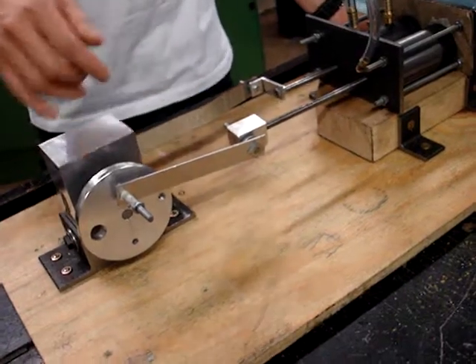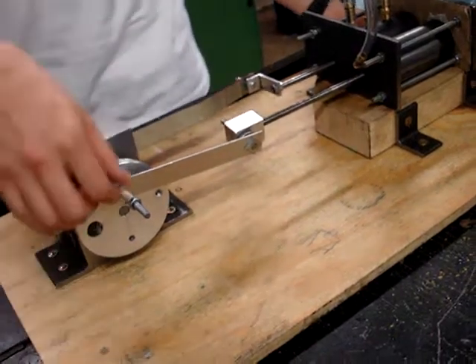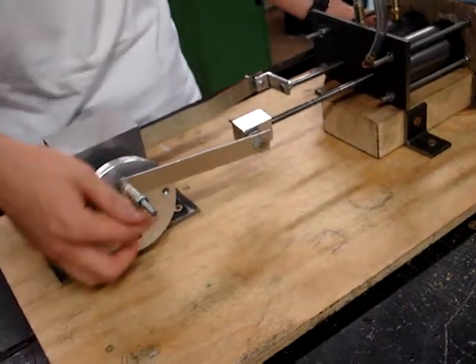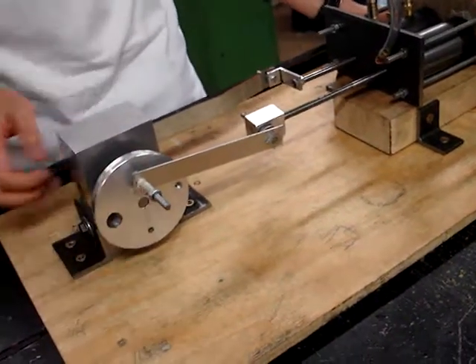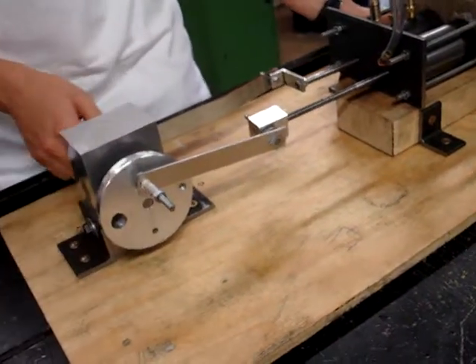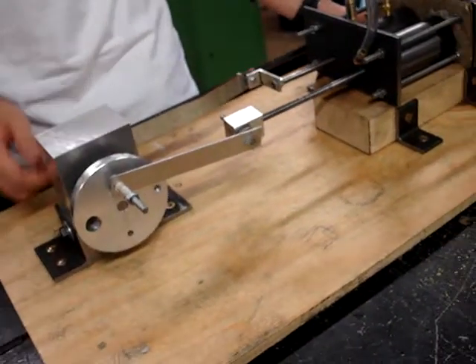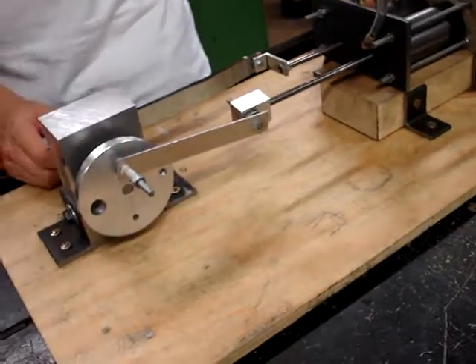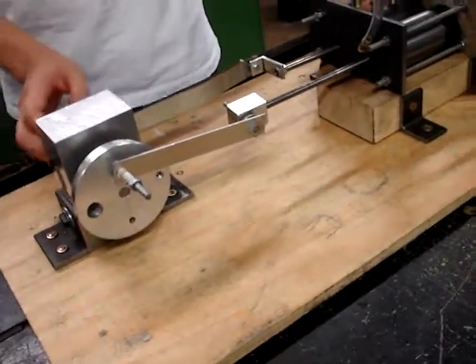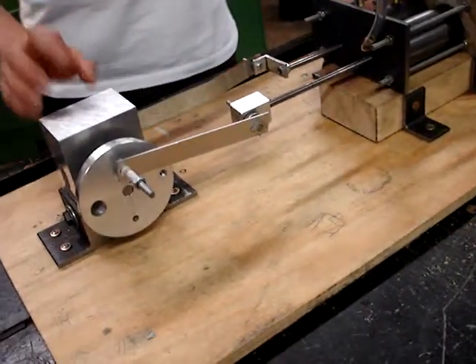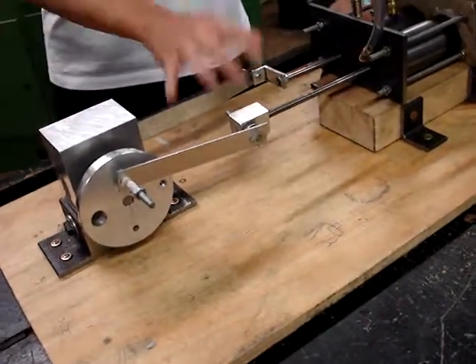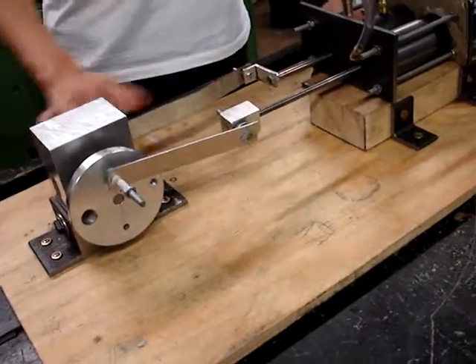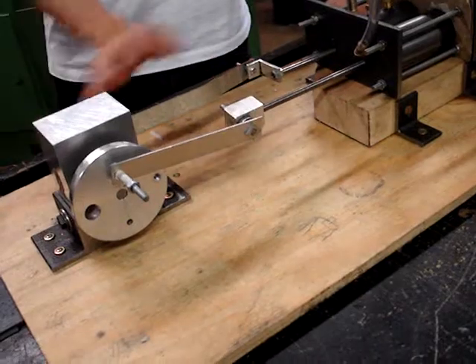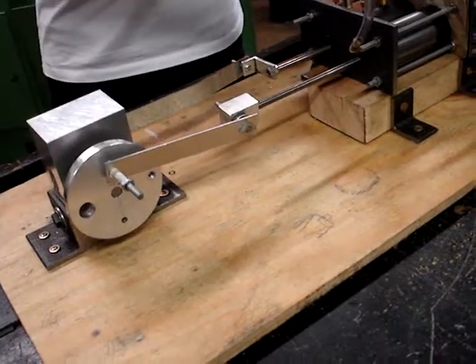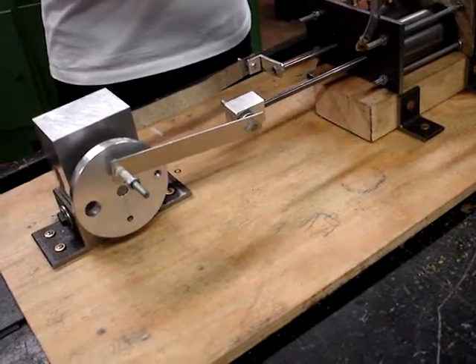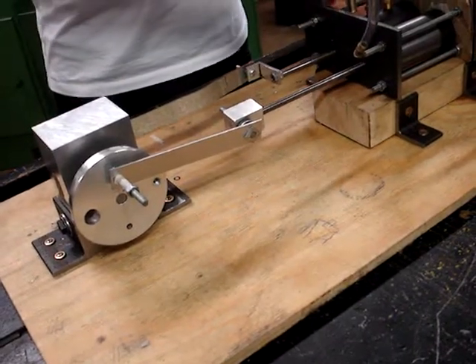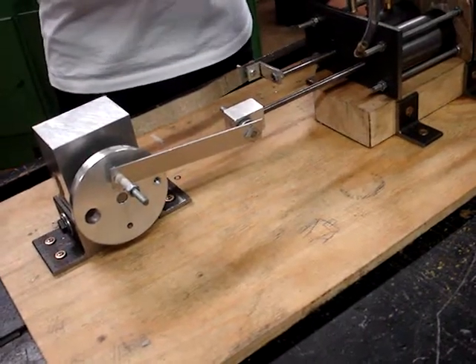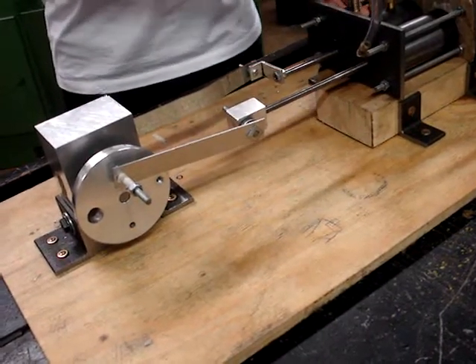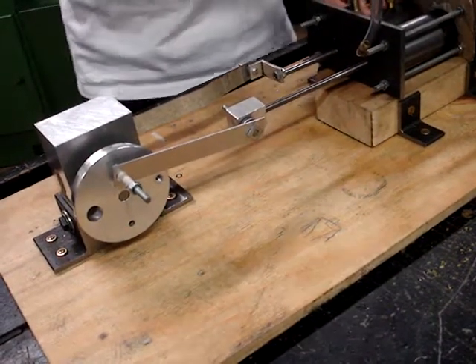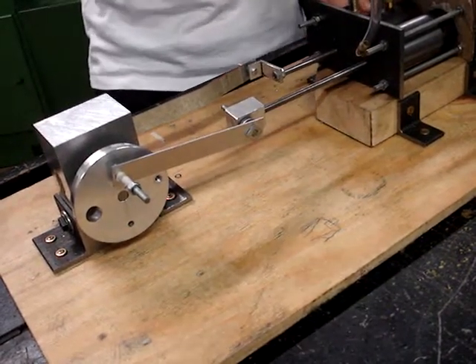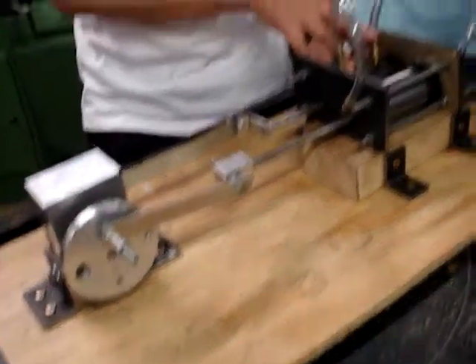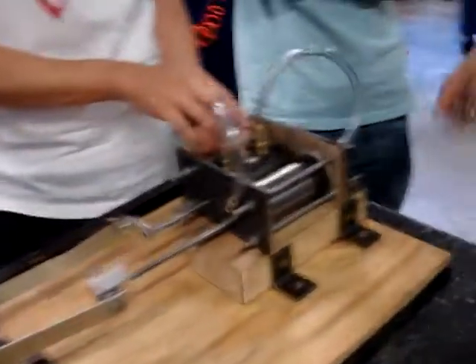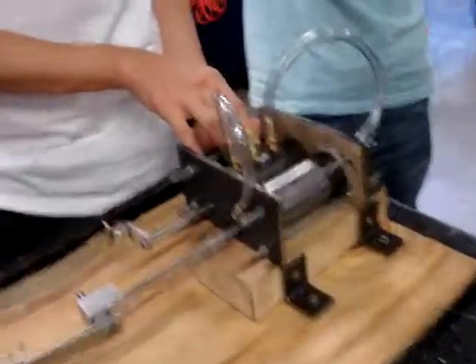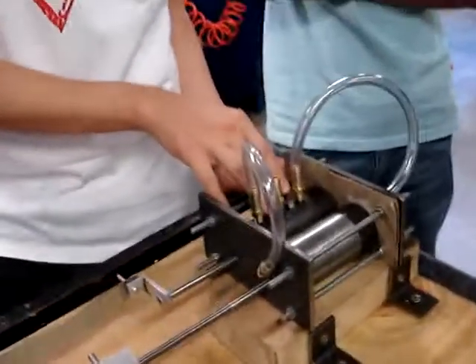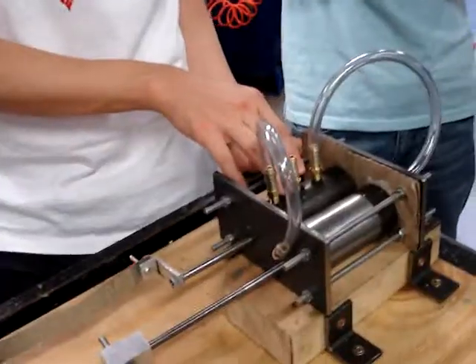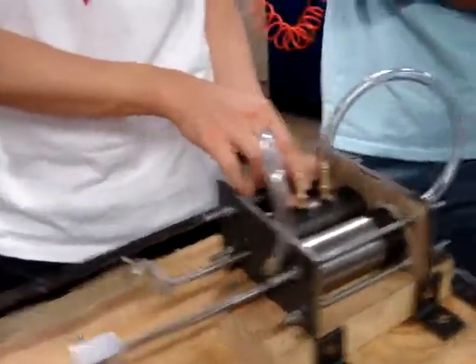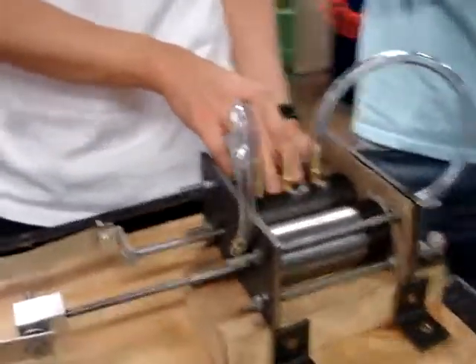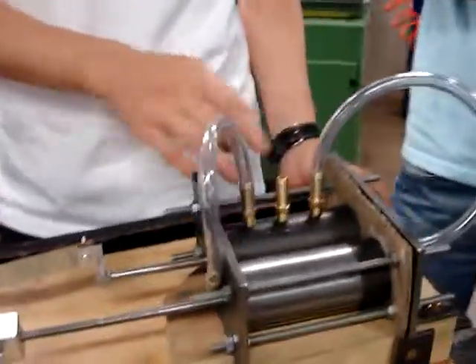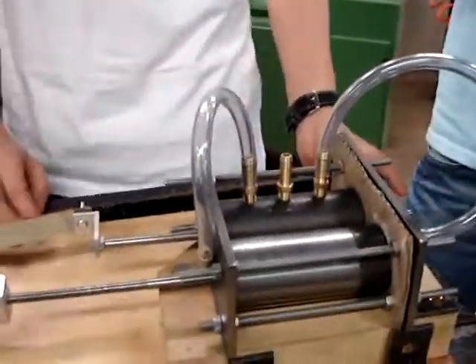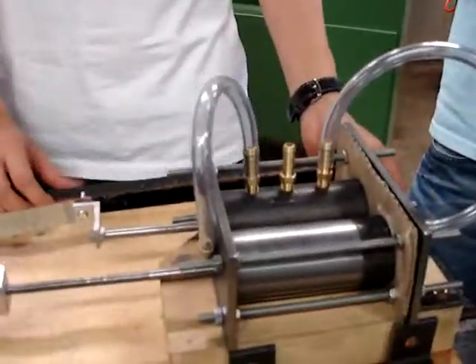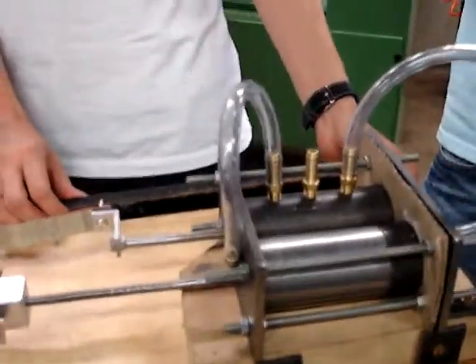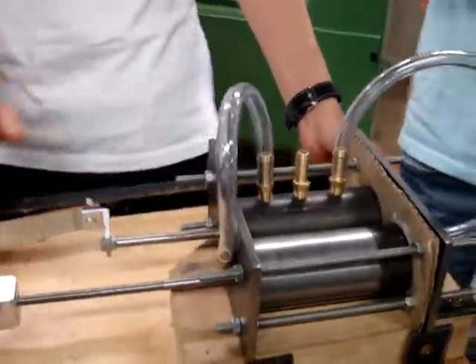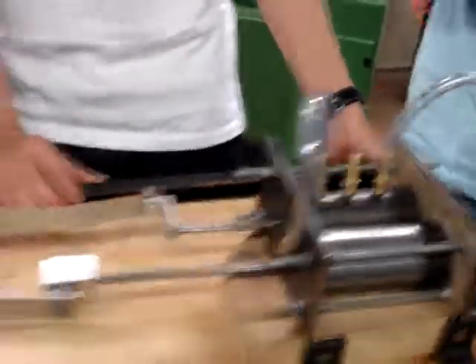When this rotates, this part will rotate as well. And by rotating this part, the belt in this cylinder will change its position. That's how this machine works.